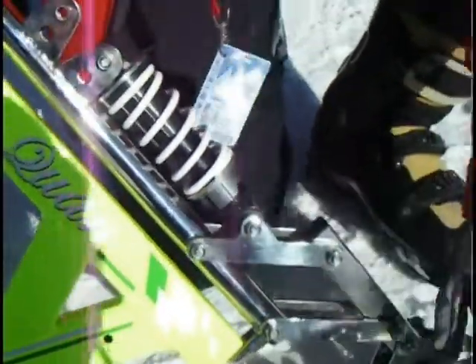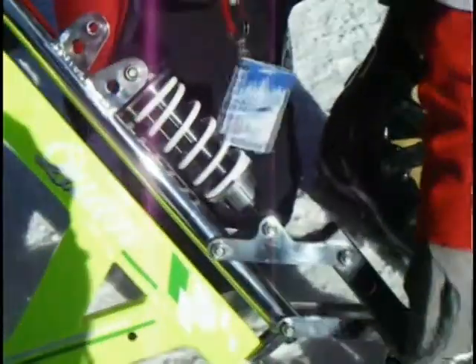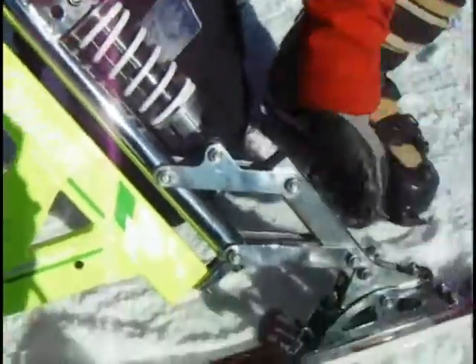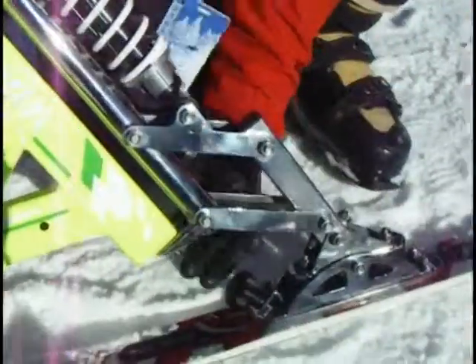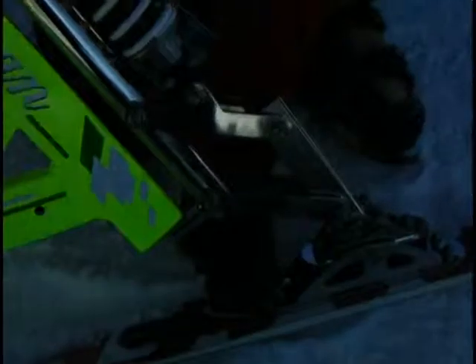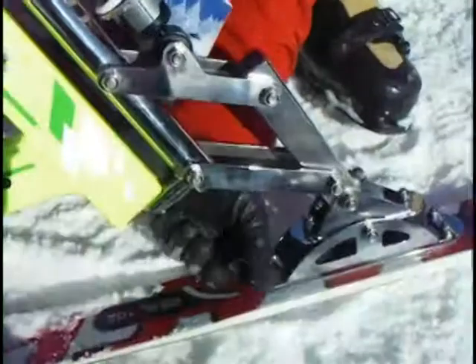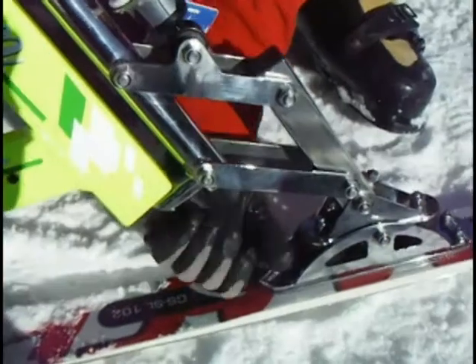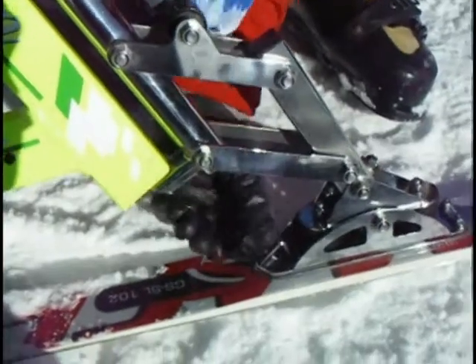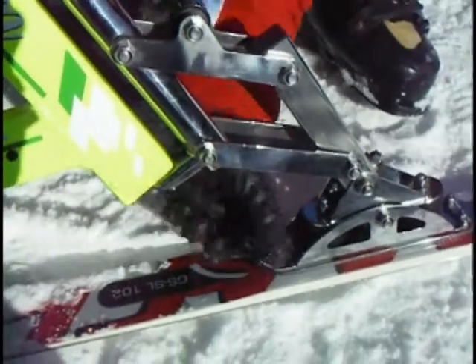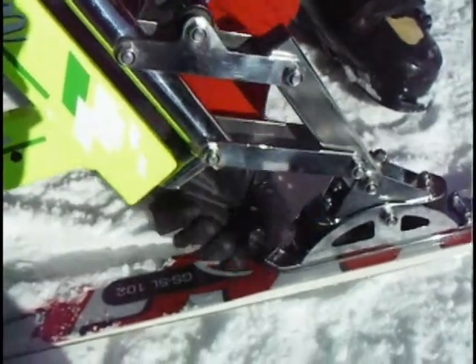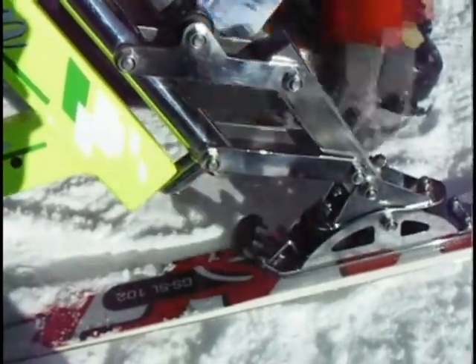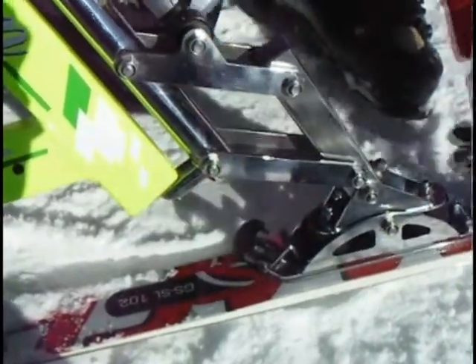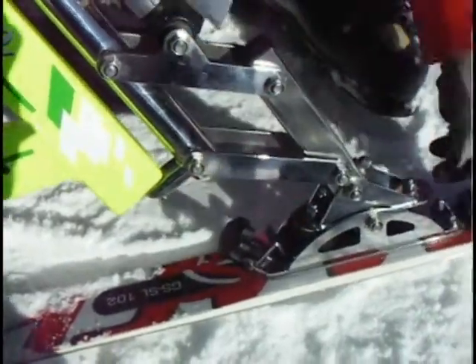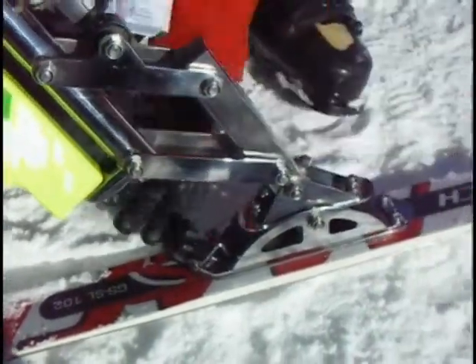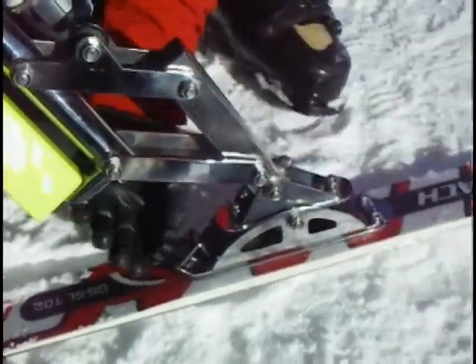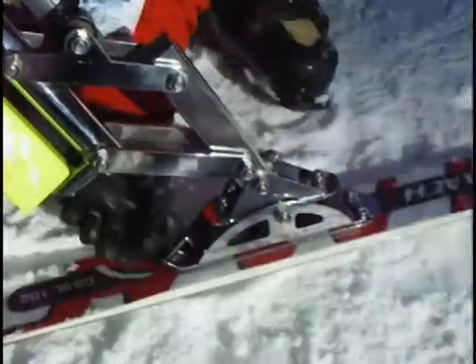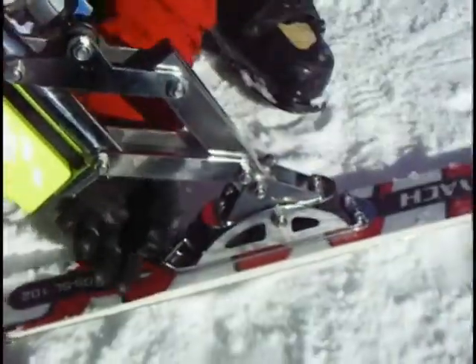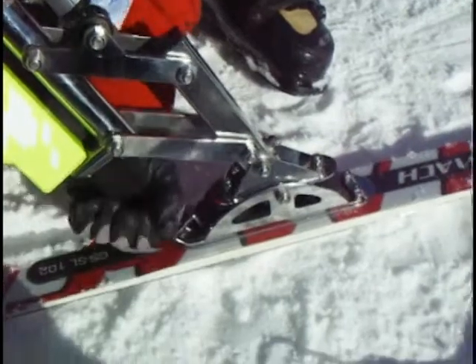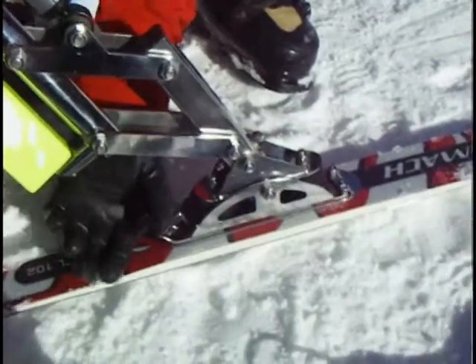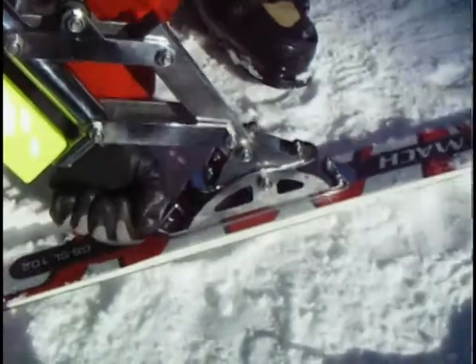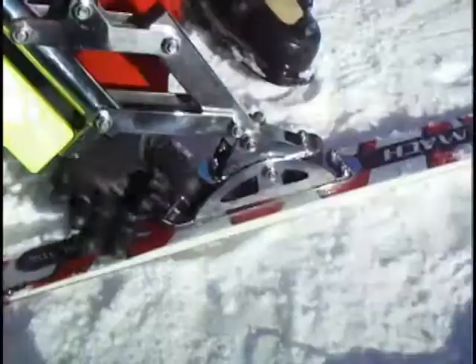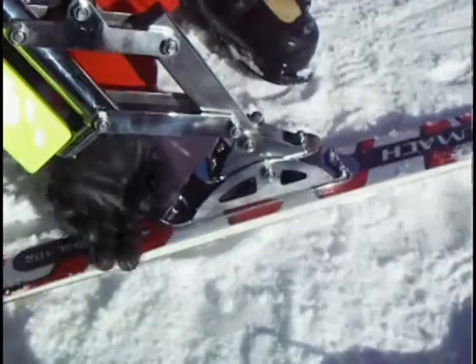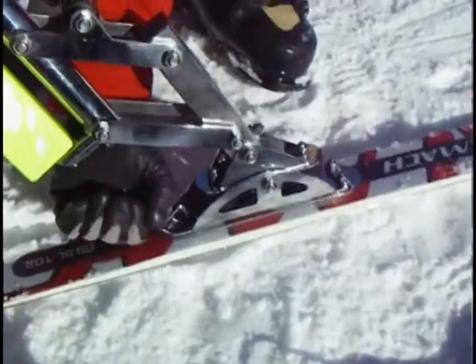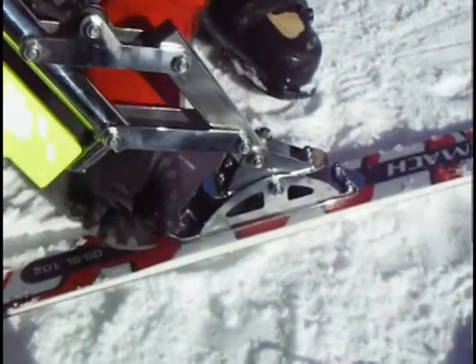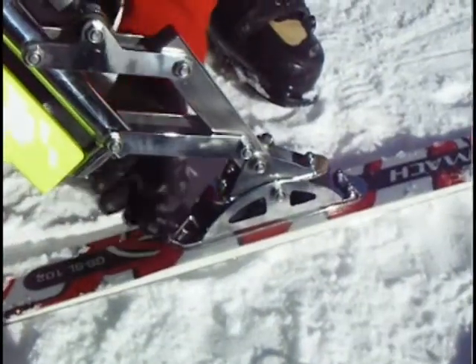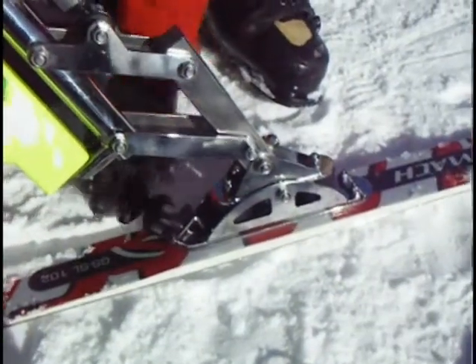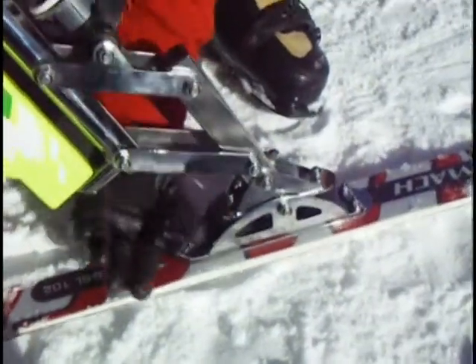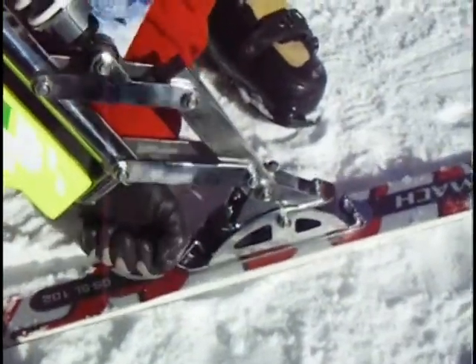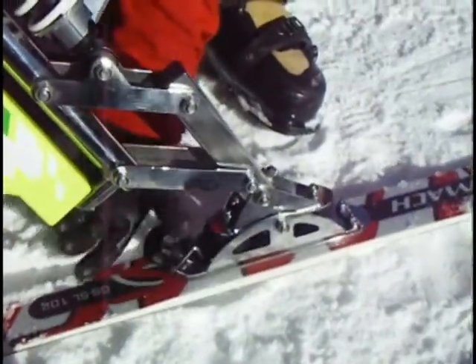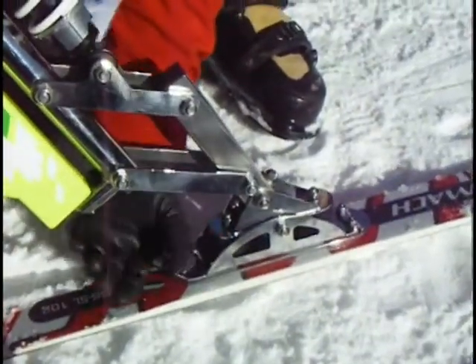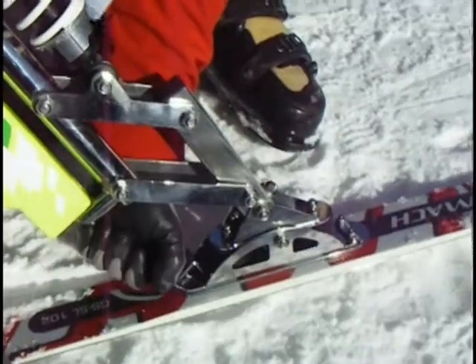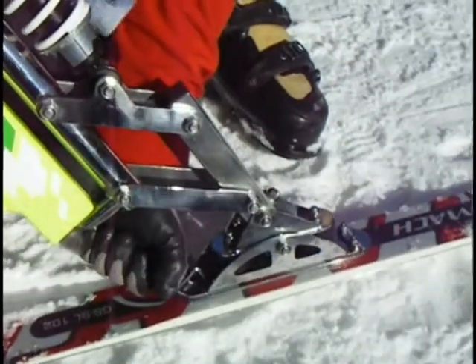Down here is the way the foot ski attaches. It snaps in here, and this screws on. Mr. Stalmach recommends that every run, you put your hand on this and just make sure it's tight.